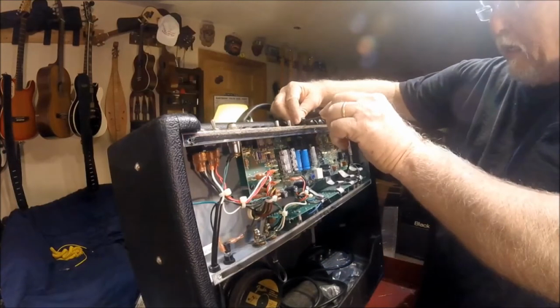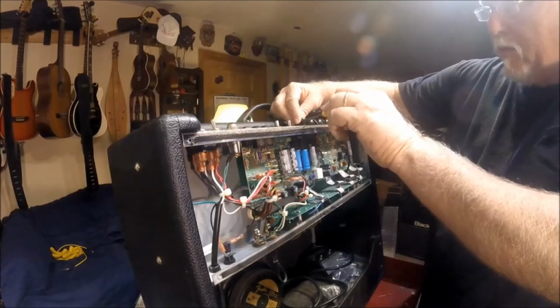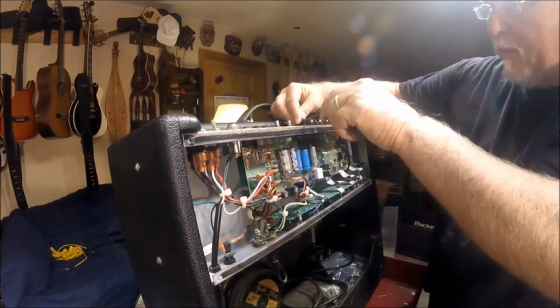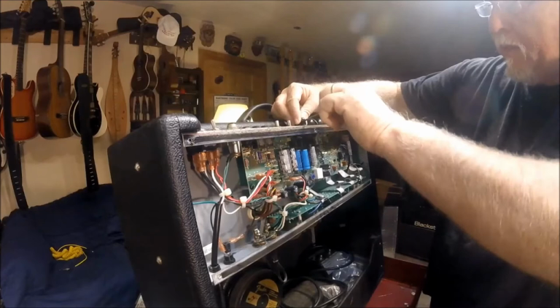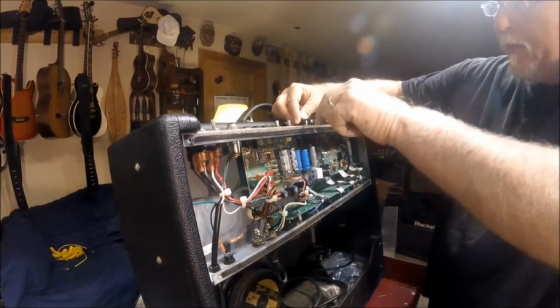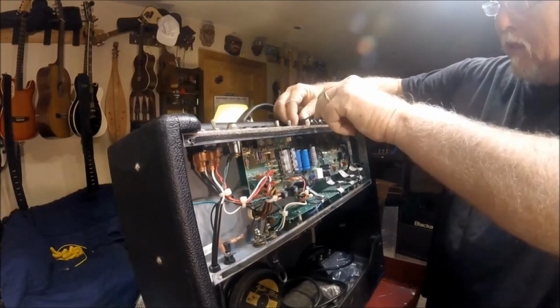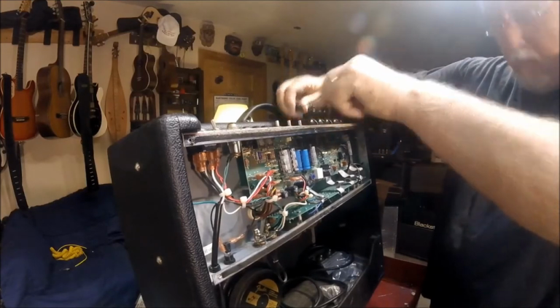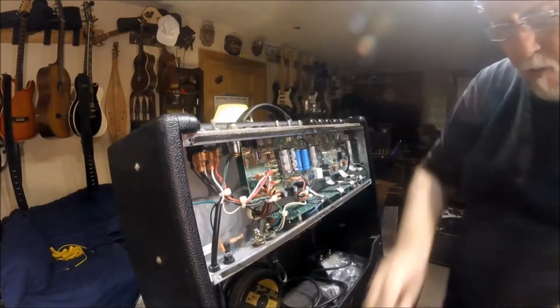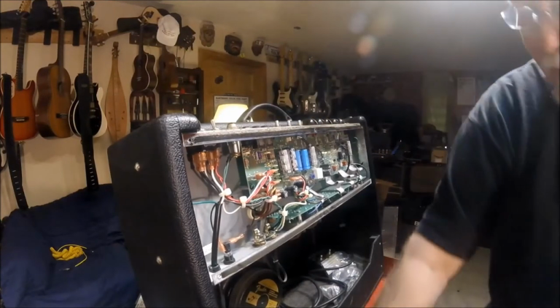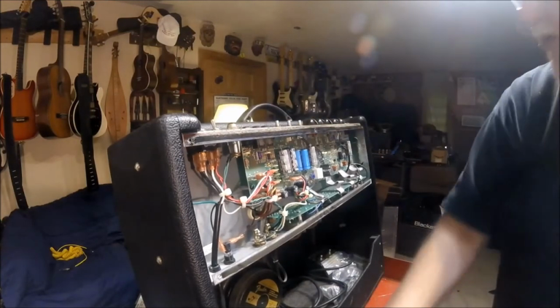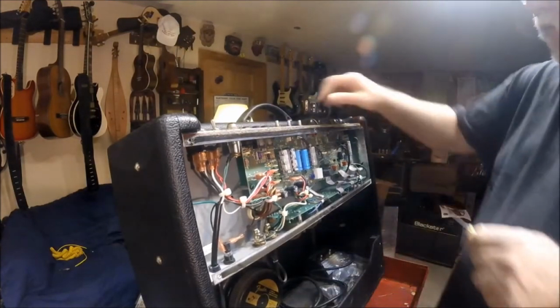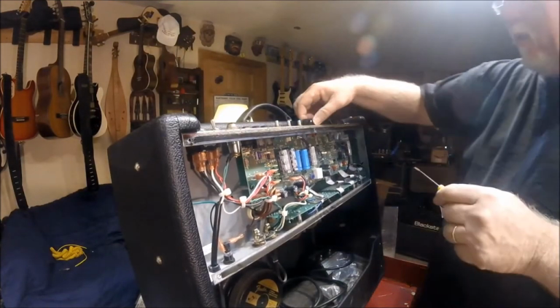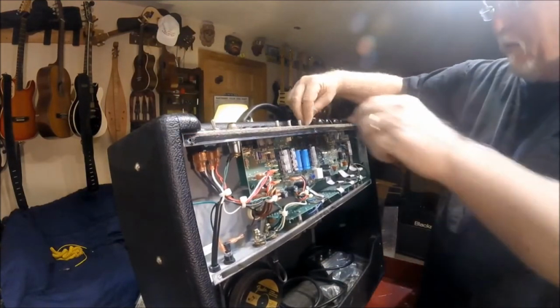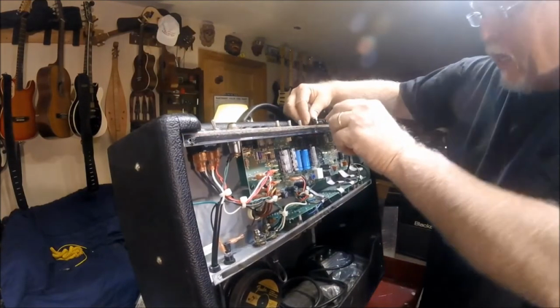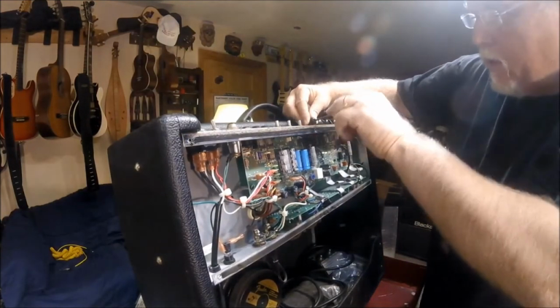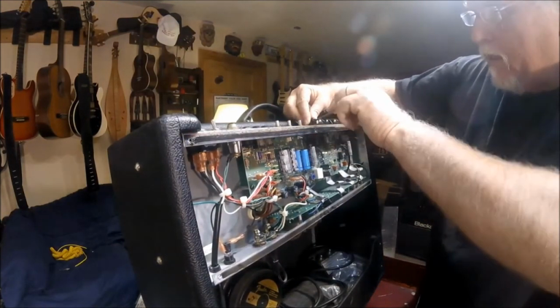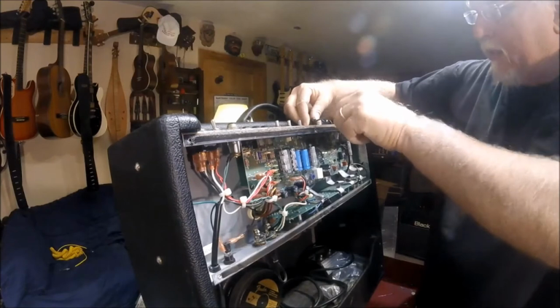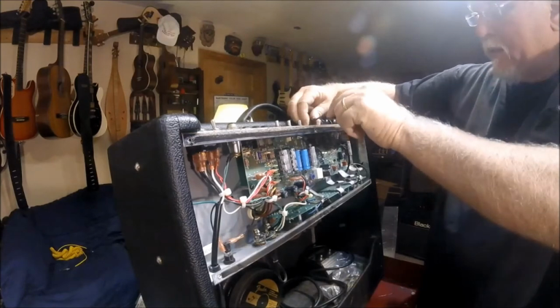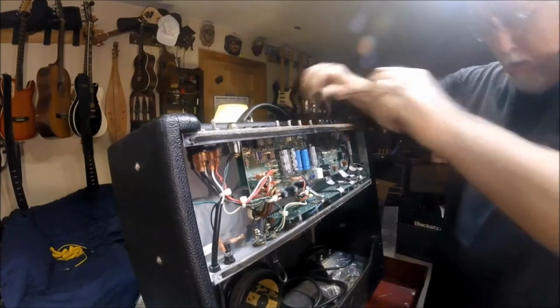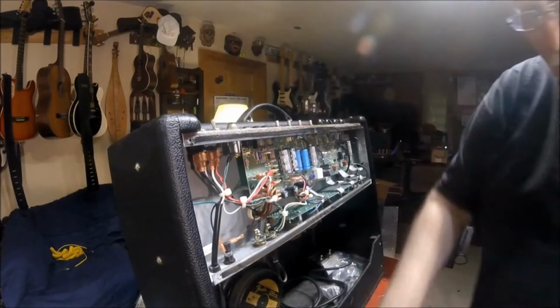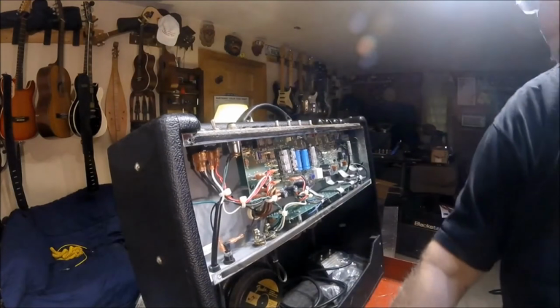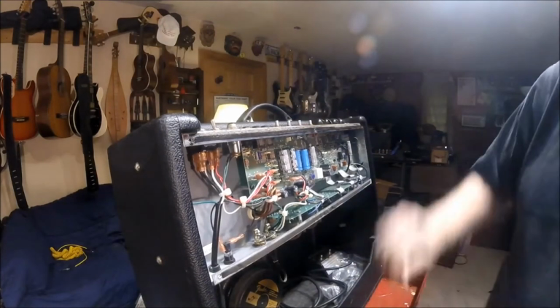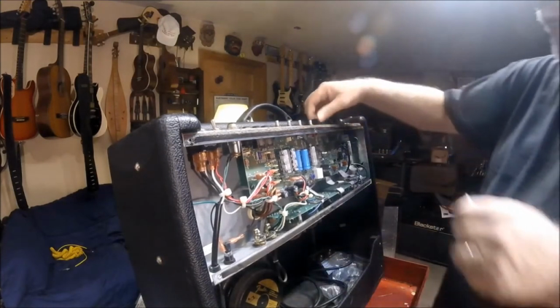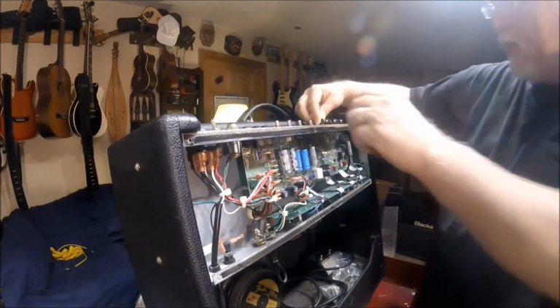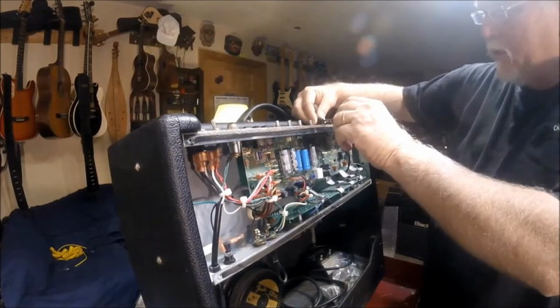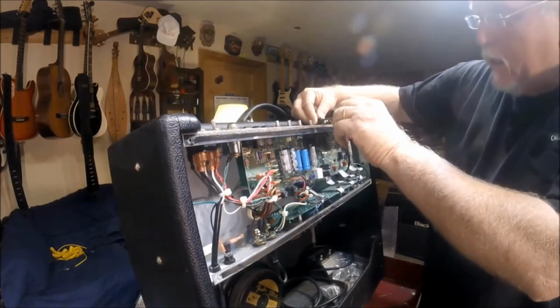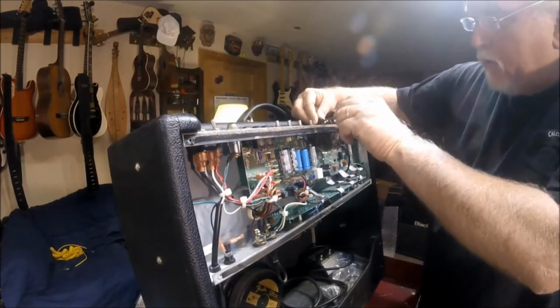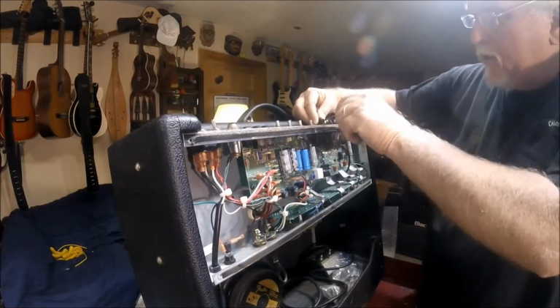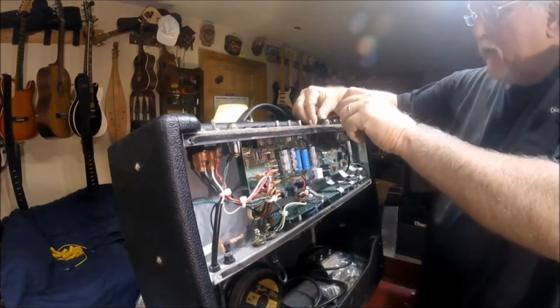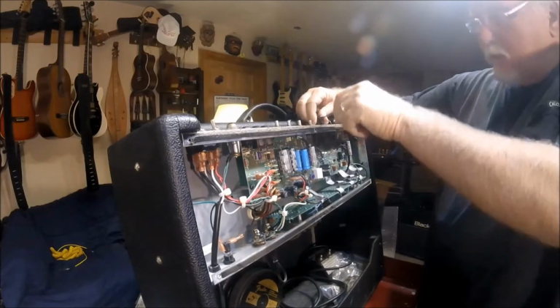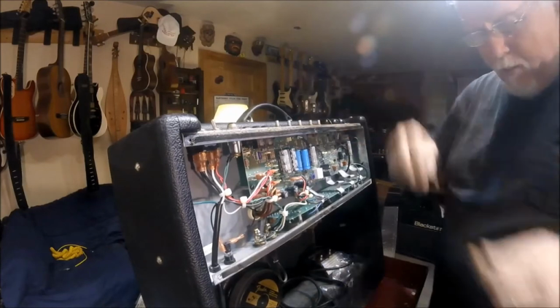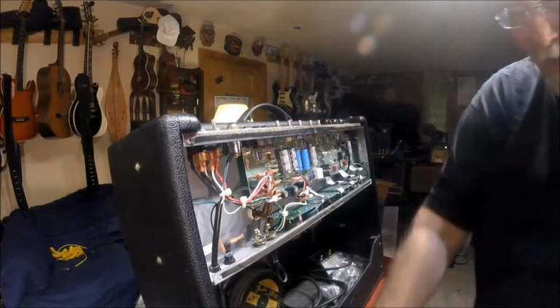Hi, Russ from Florida Tube Amp here. I figured while I worked on this amp a little bit, I would talk about replacing capacitors and replacing tubes in your amplifier.